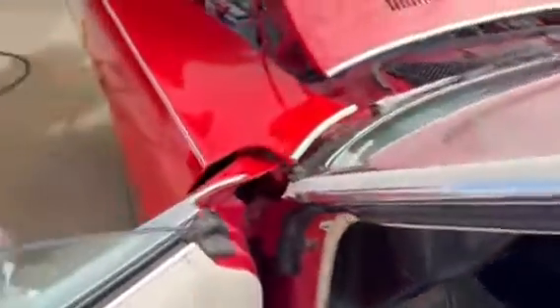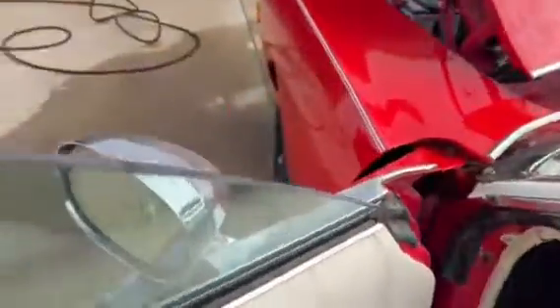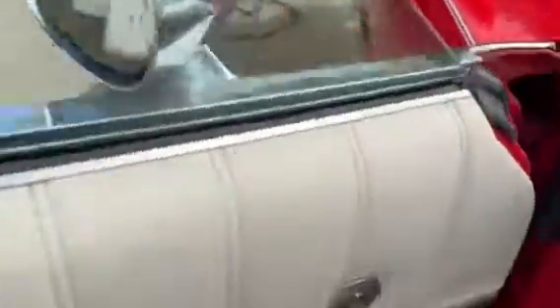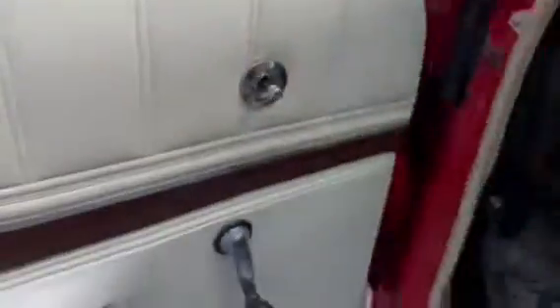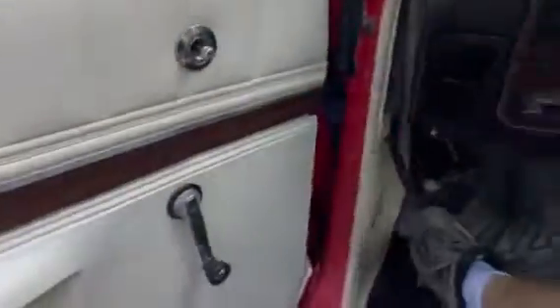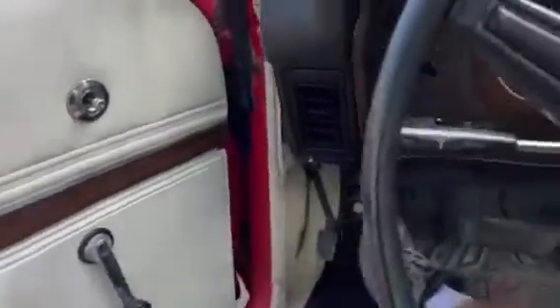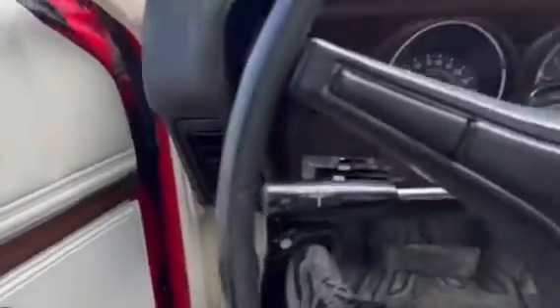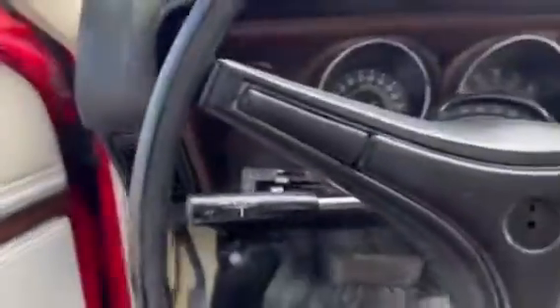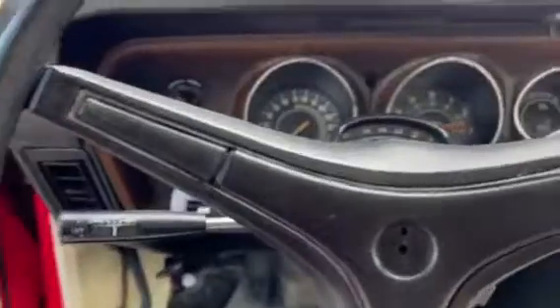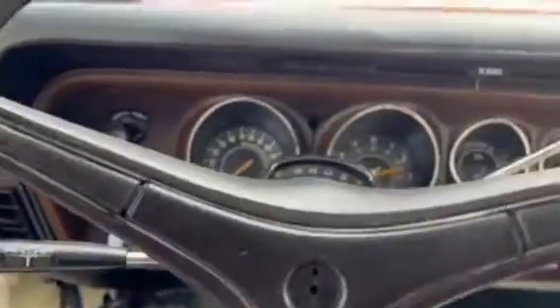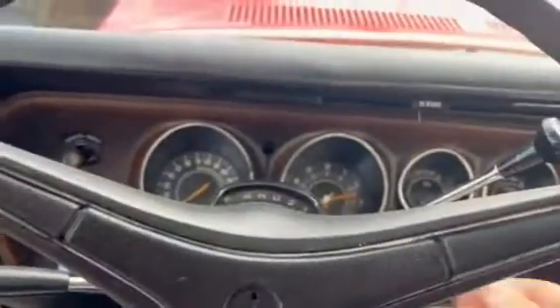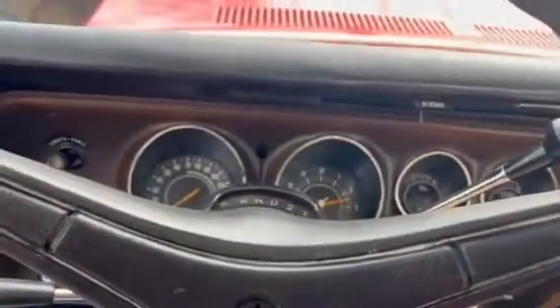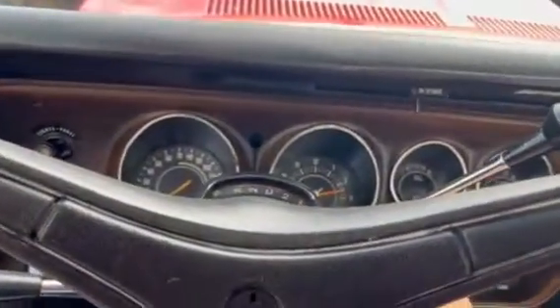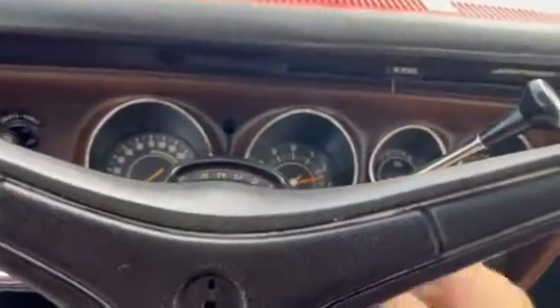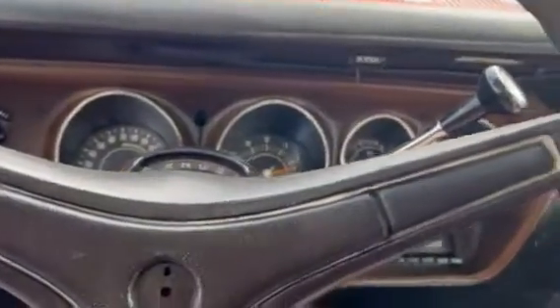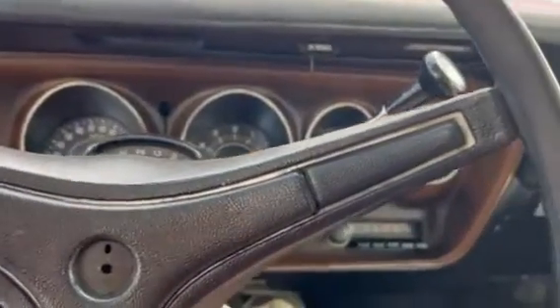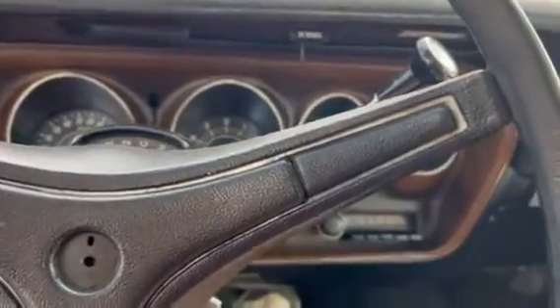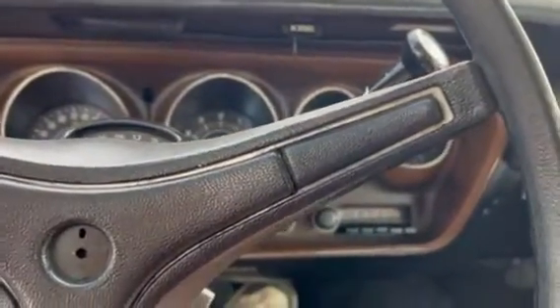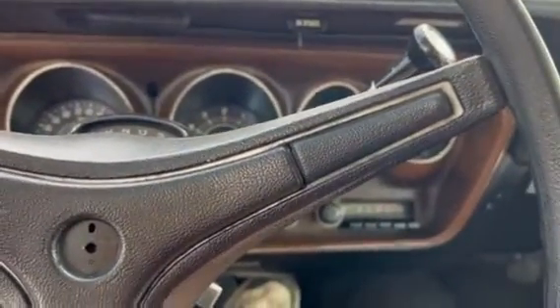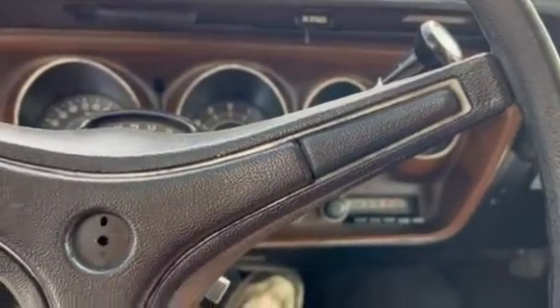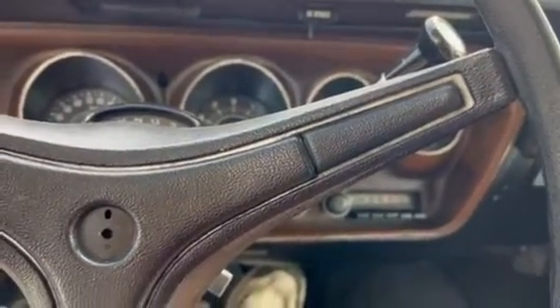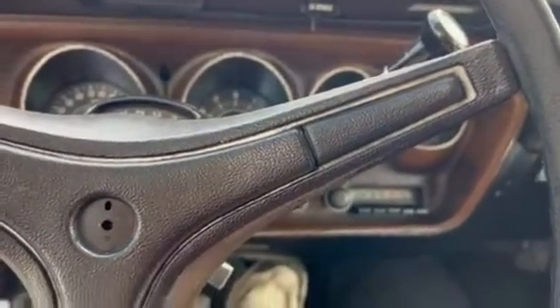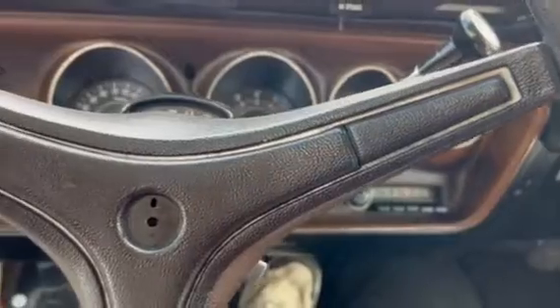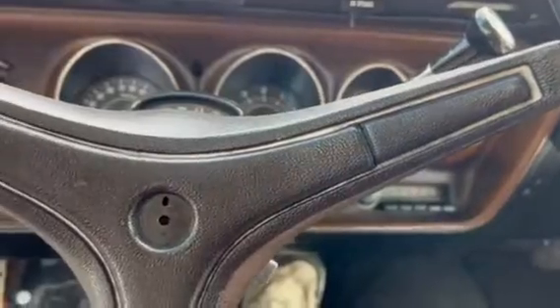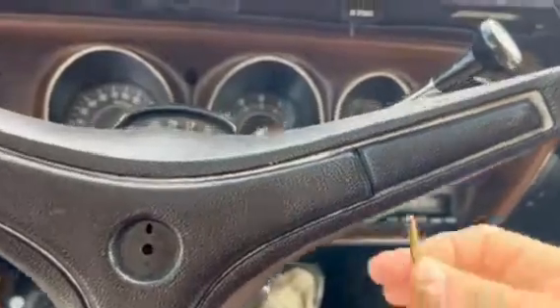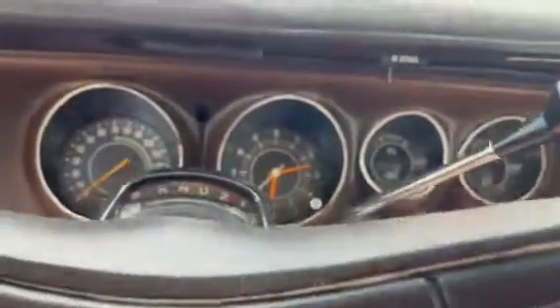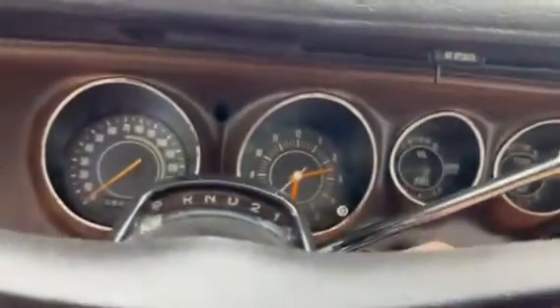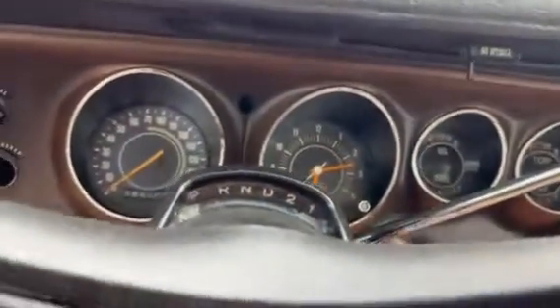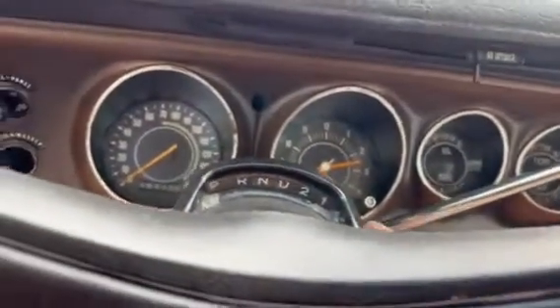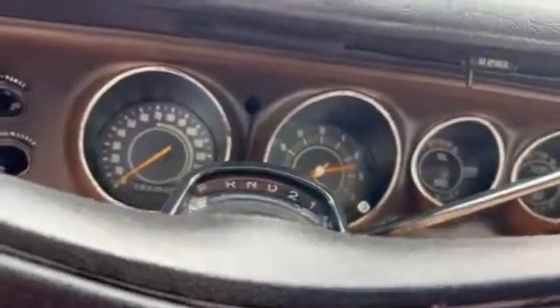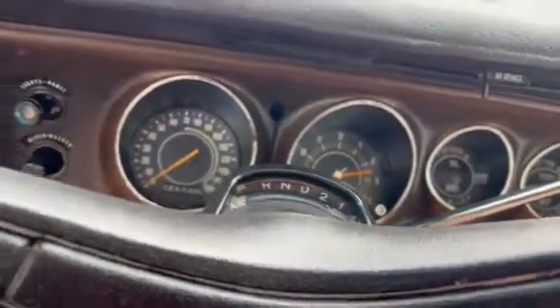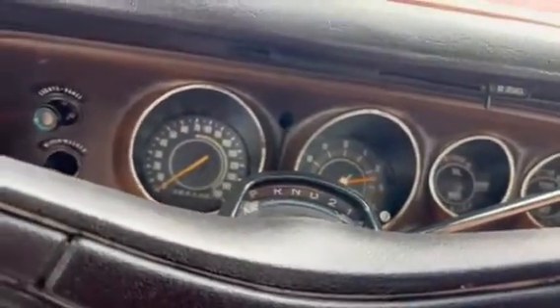Hi, this is Dirk from B&B Auto Sales. We're going to start up our Dodge Charger here. Put the keys in it. Just got it in — hasn't even been checked over yet.